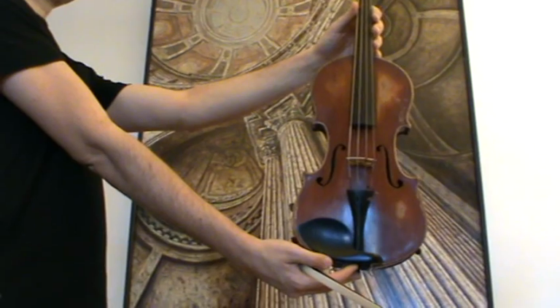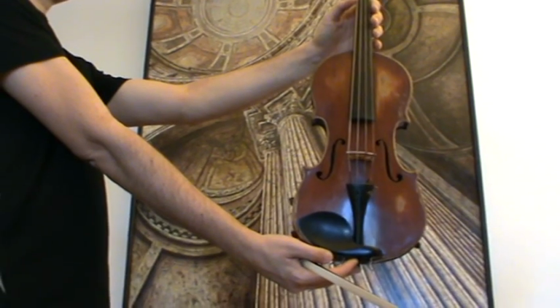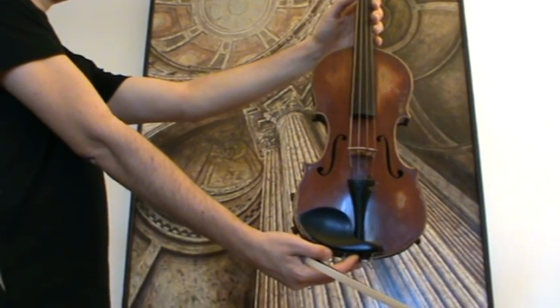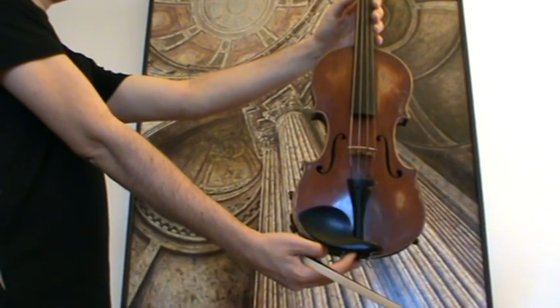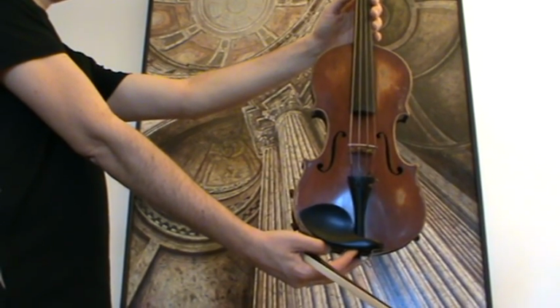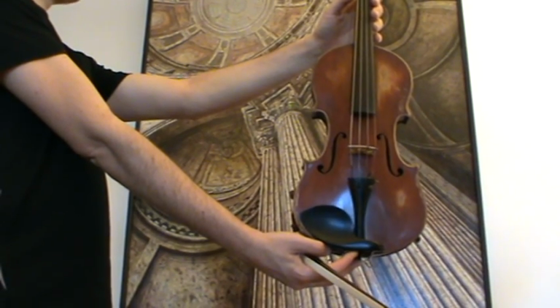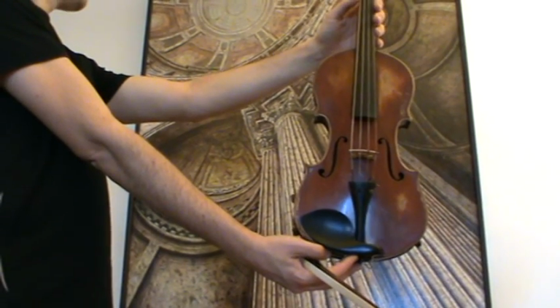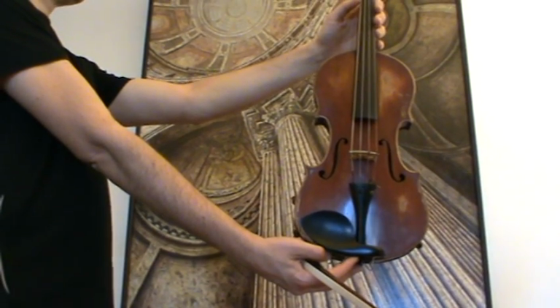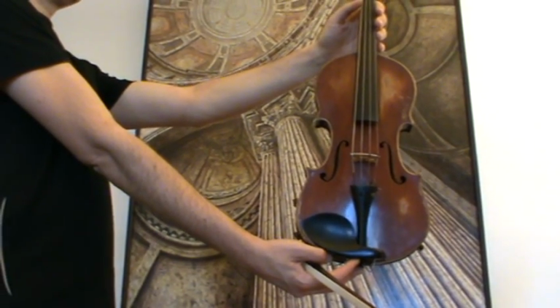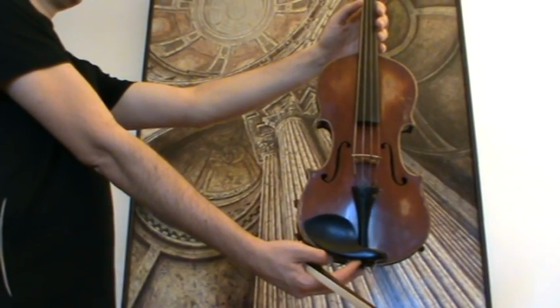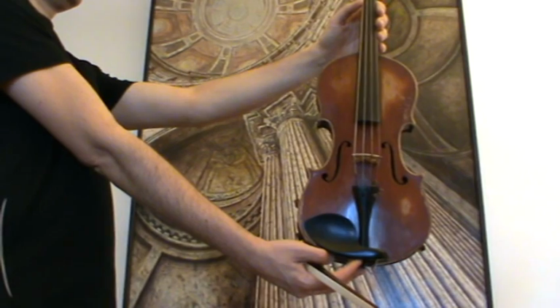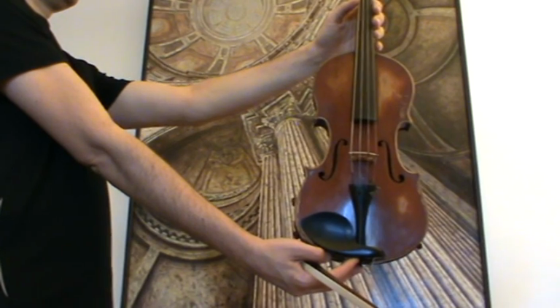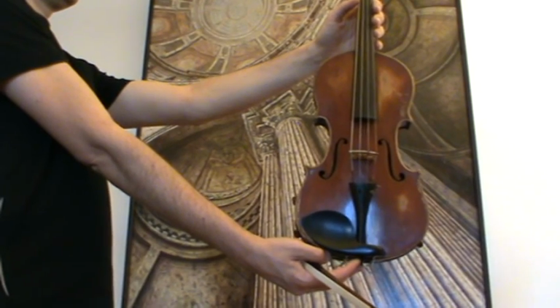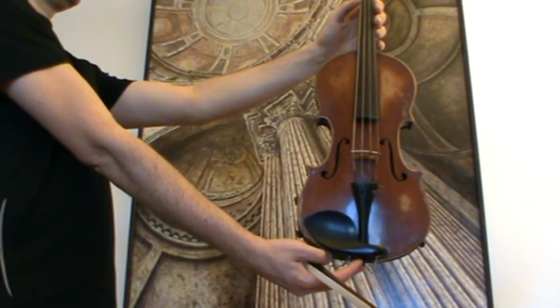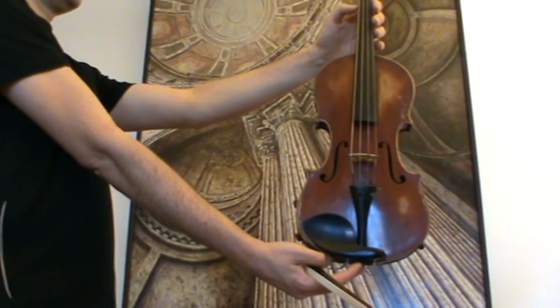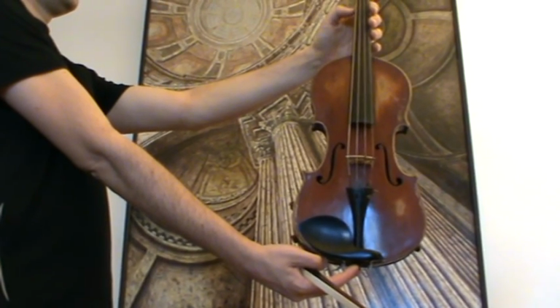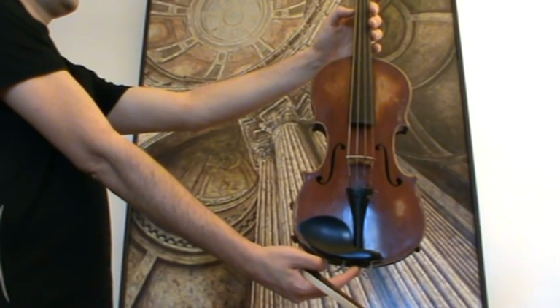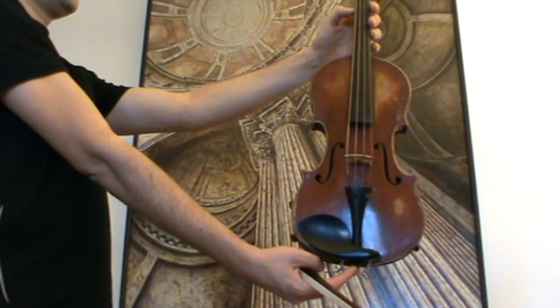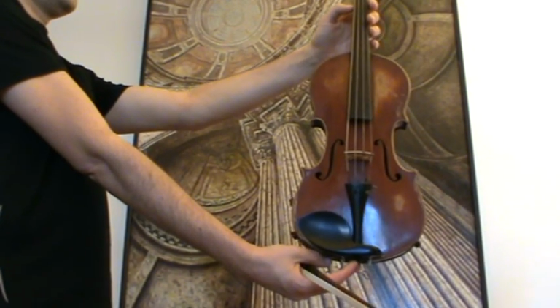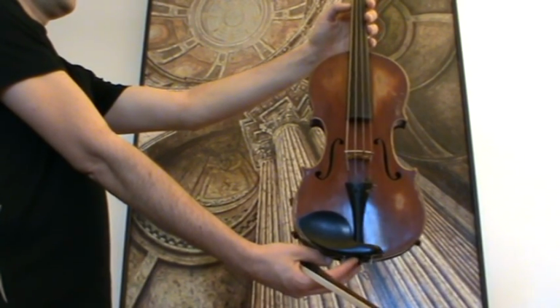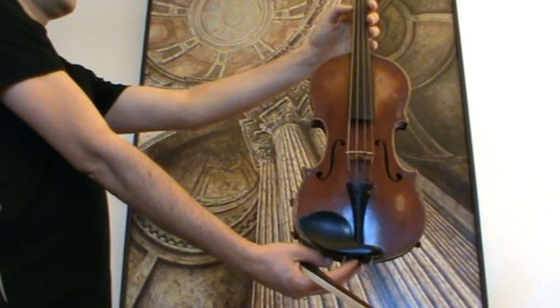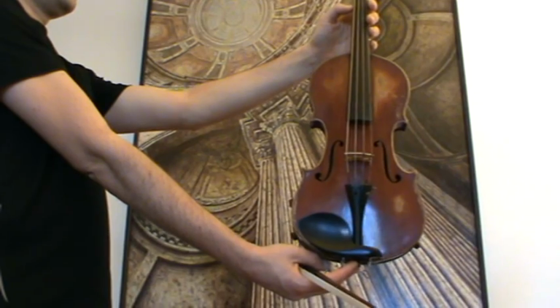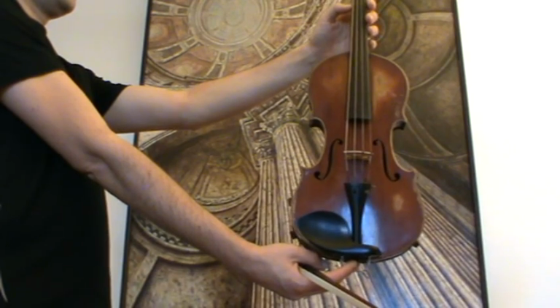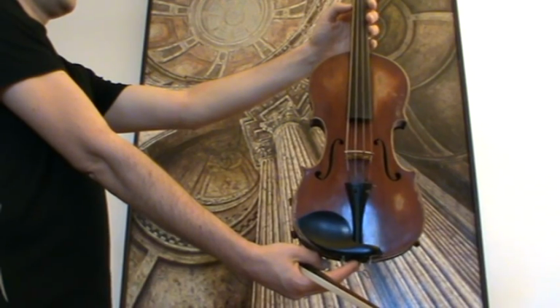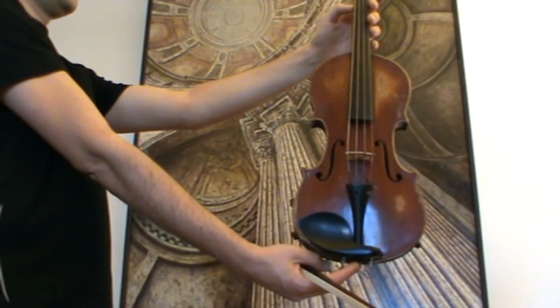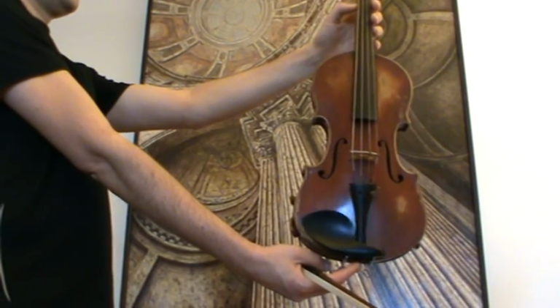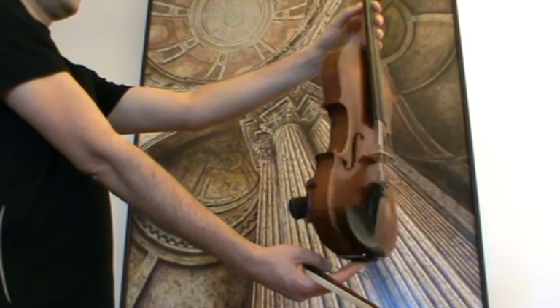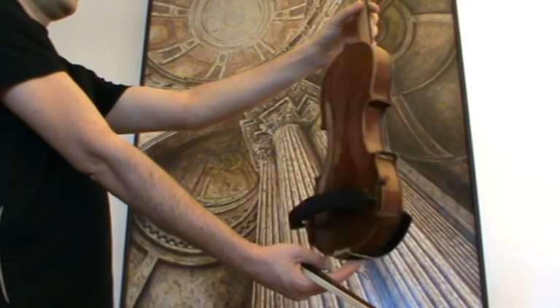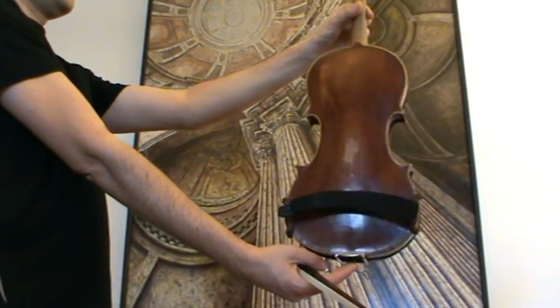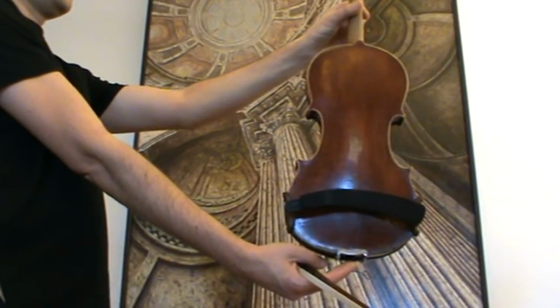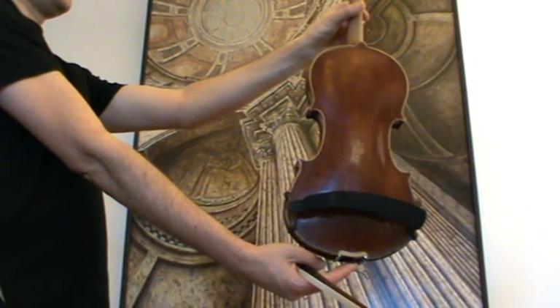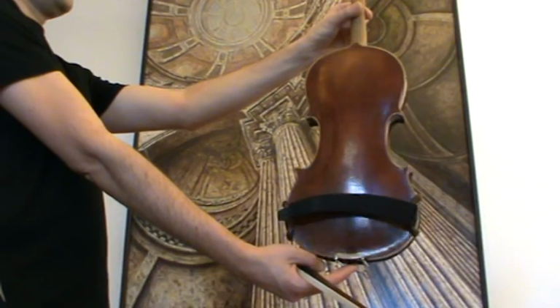This is a nice old Stradivarius model, presumably German around 1920s, 1930s. It has a medium to fine-grained spruce front and a nicely flamed two-piece maple back.